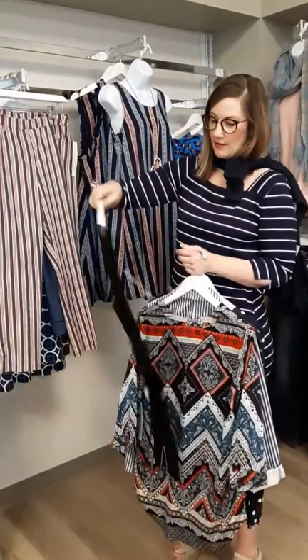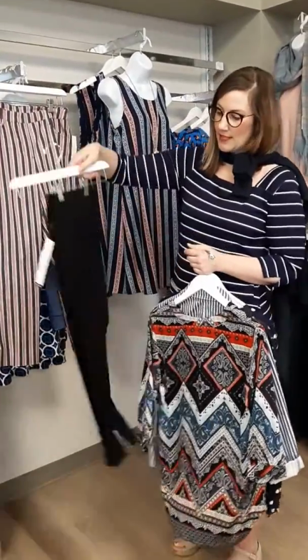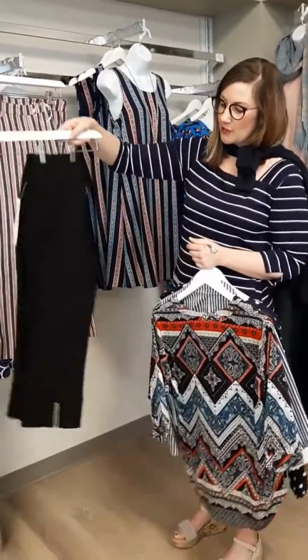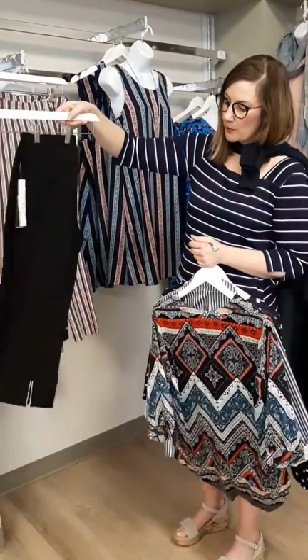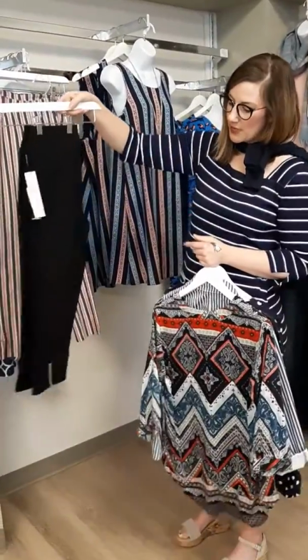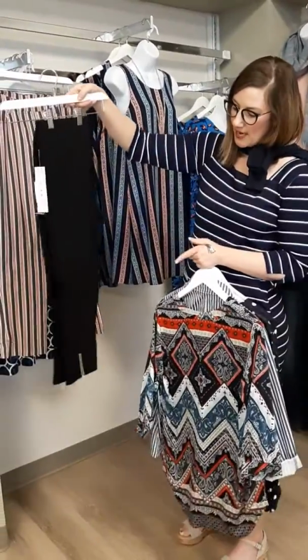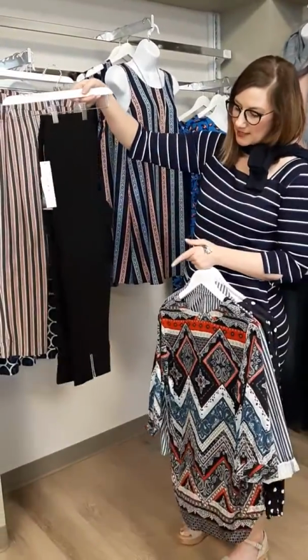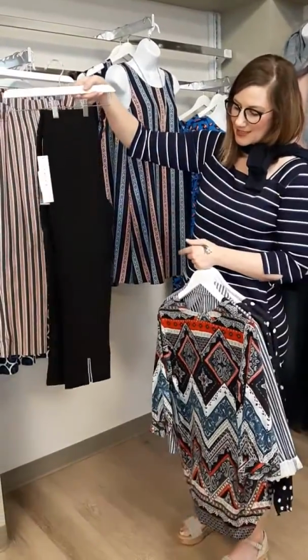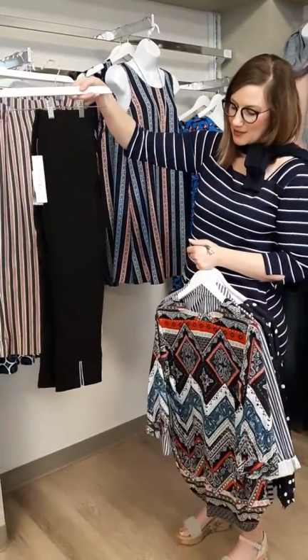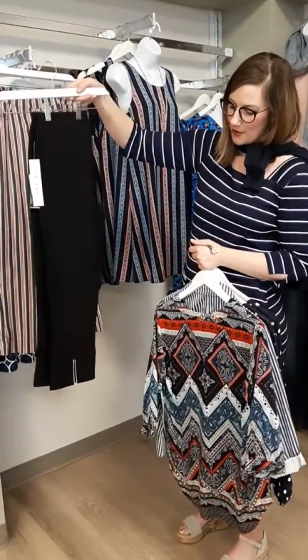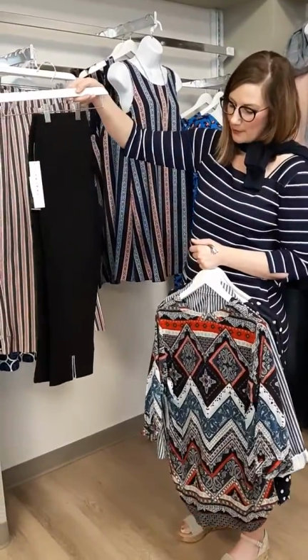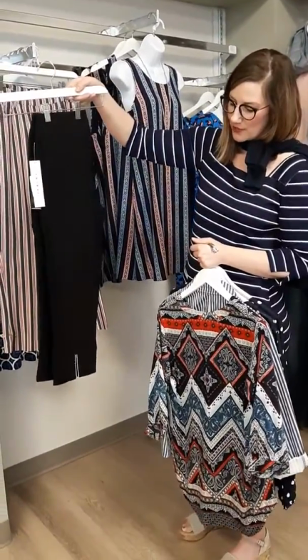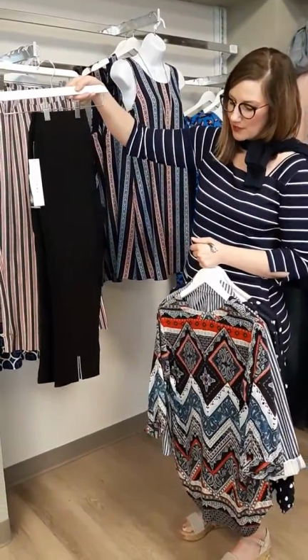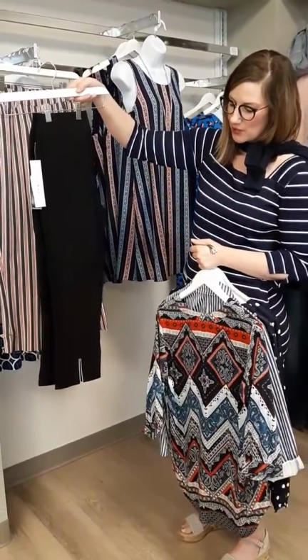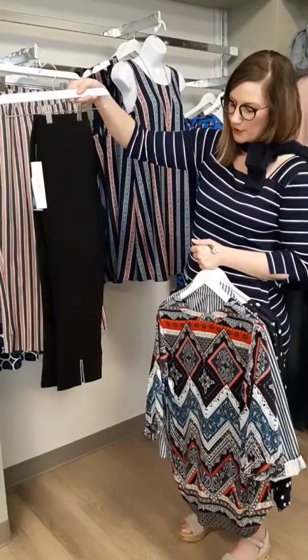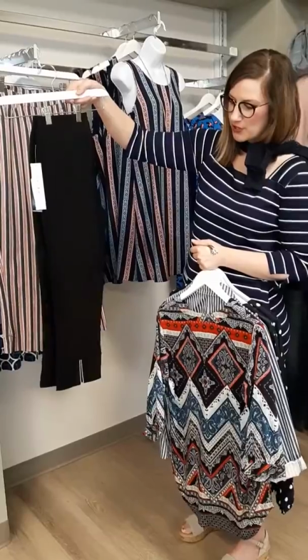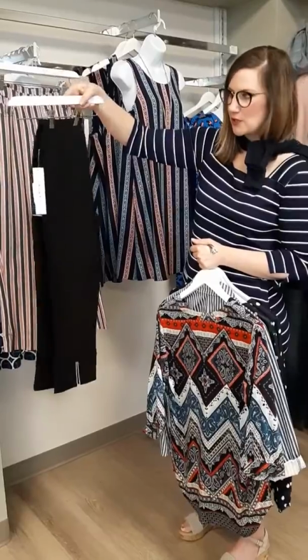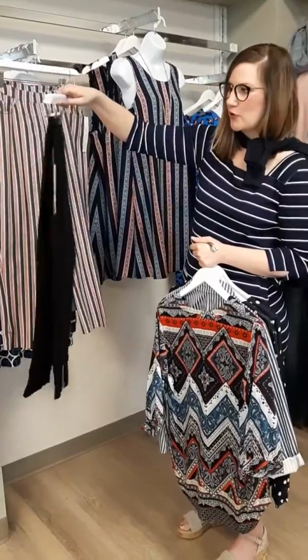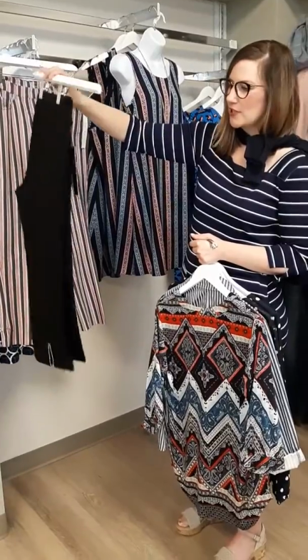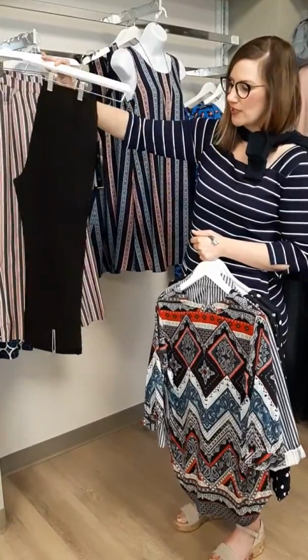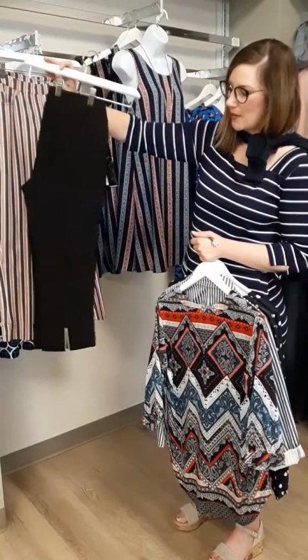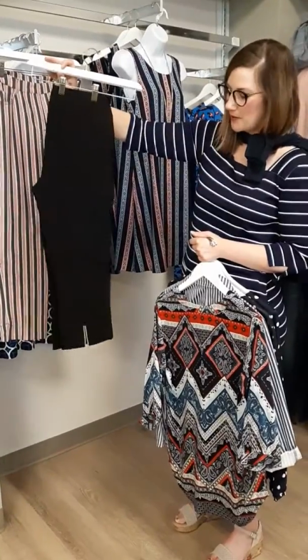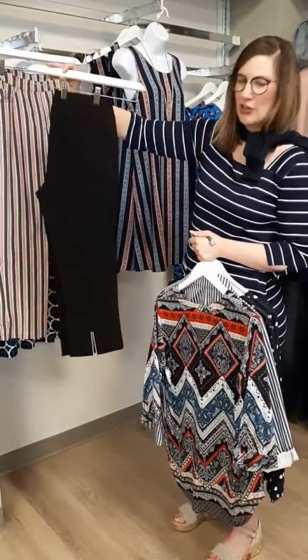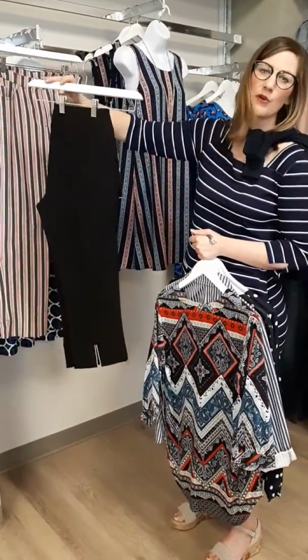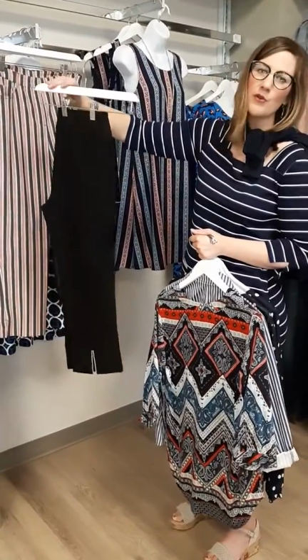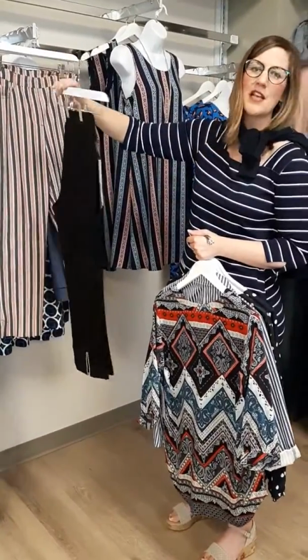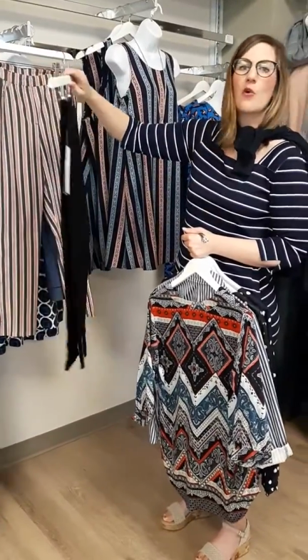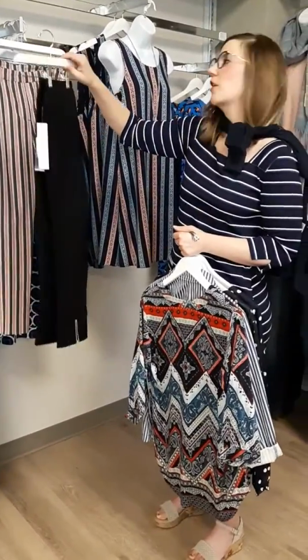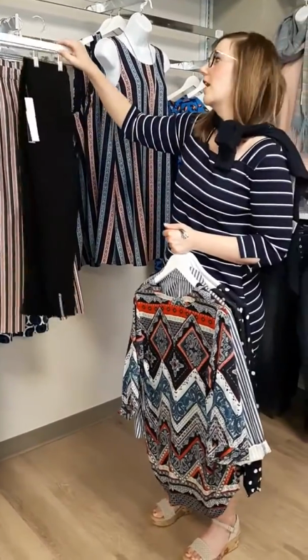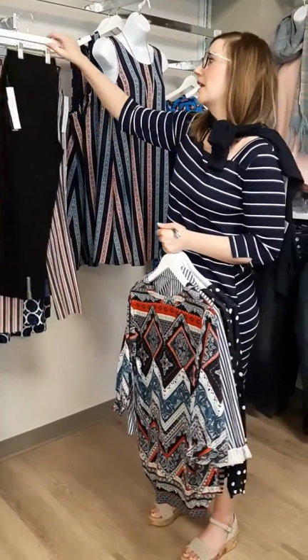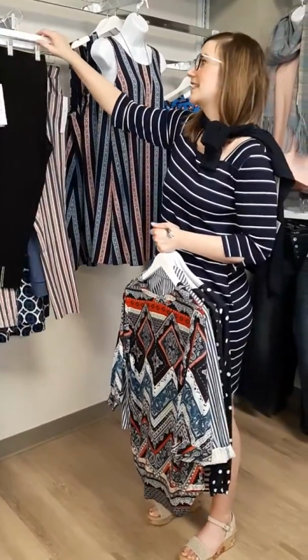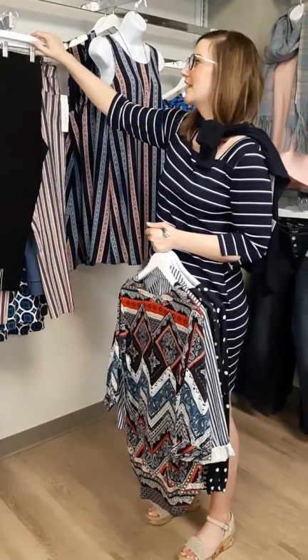This little capri has a little slit at the bottom with some sparkles to it, so it'd be great to dress up — maybe on a cruise or a nice dinner.